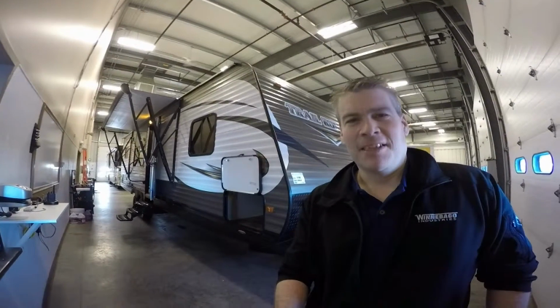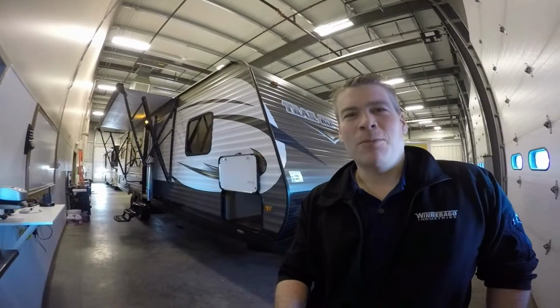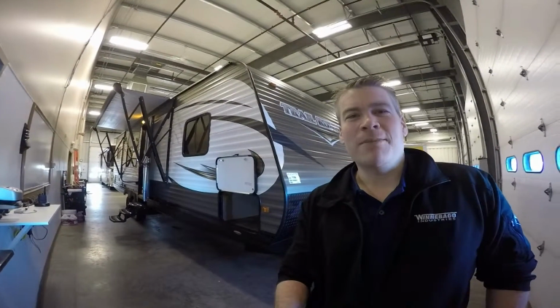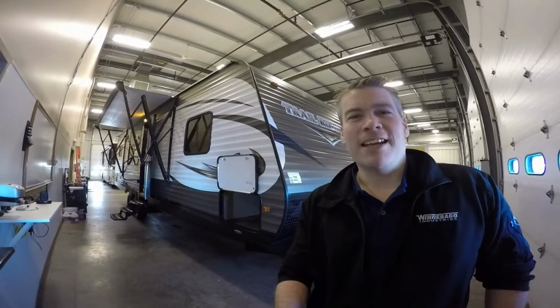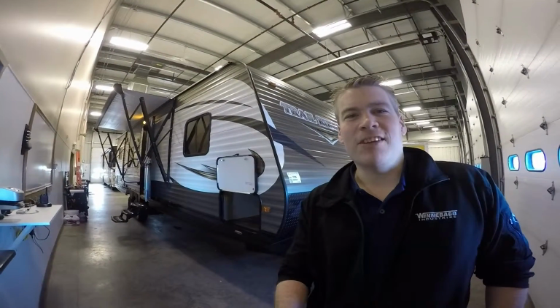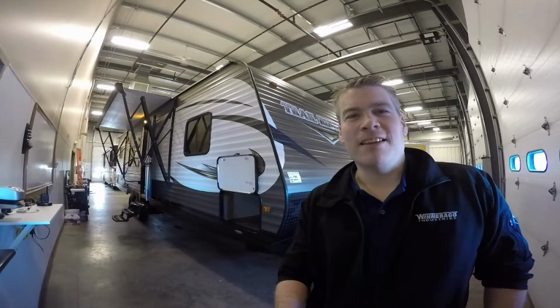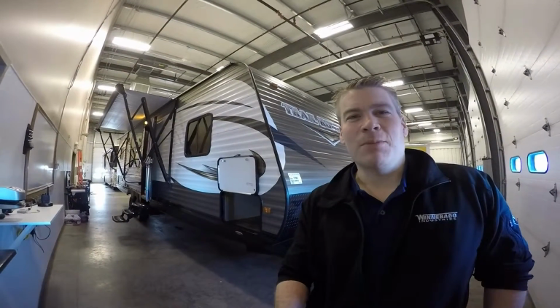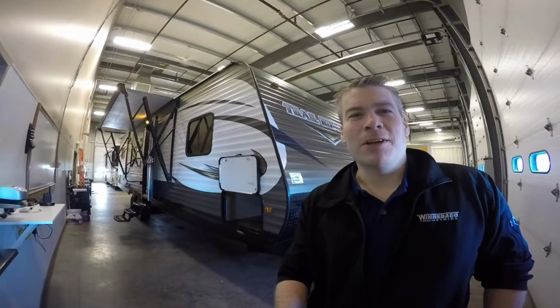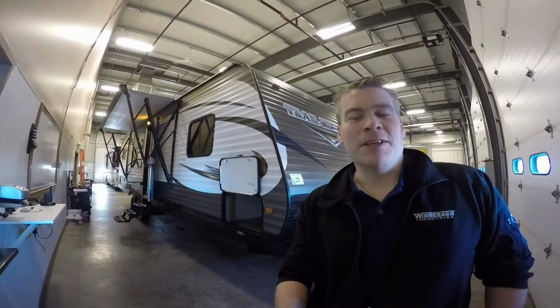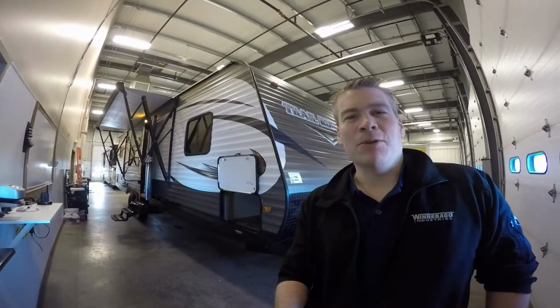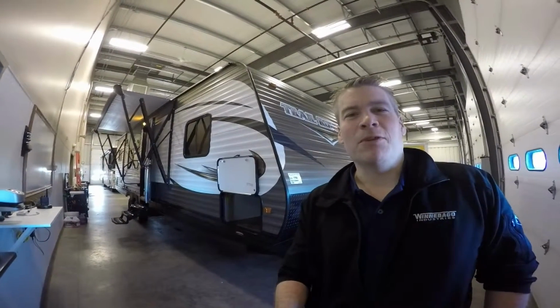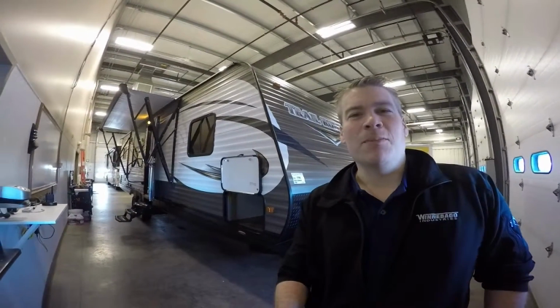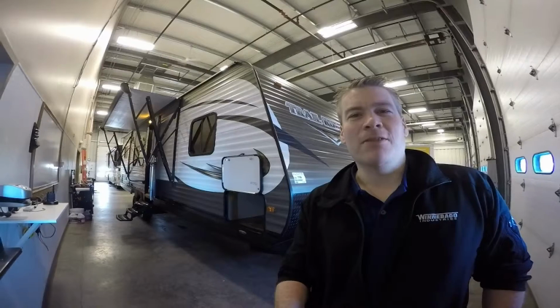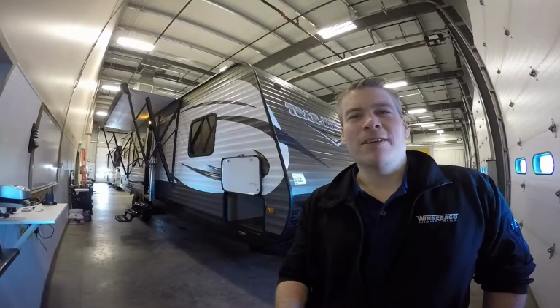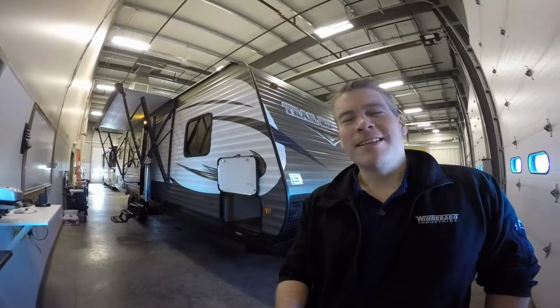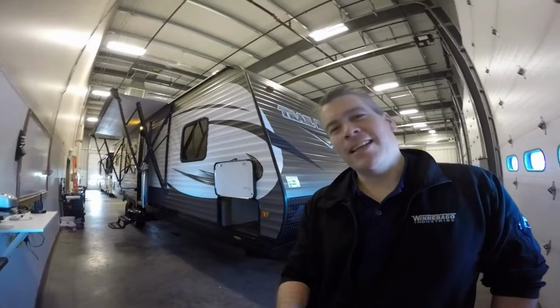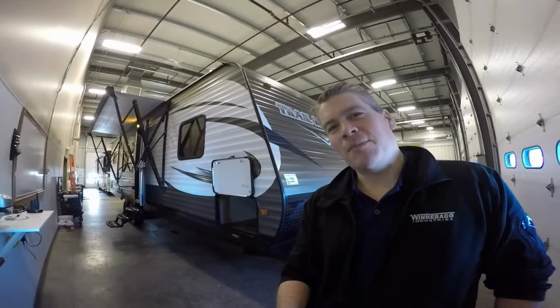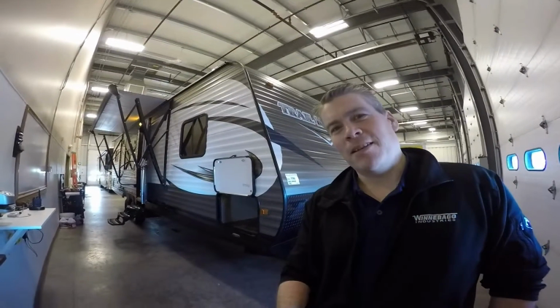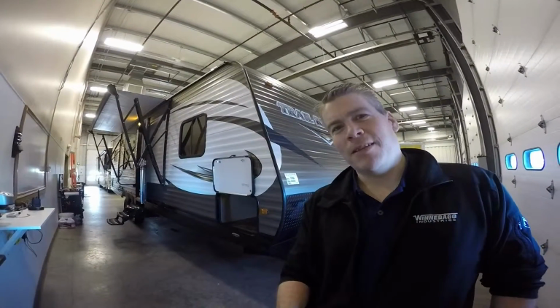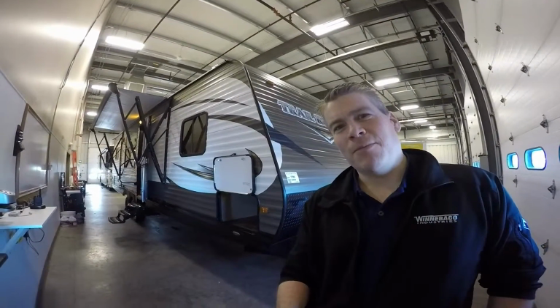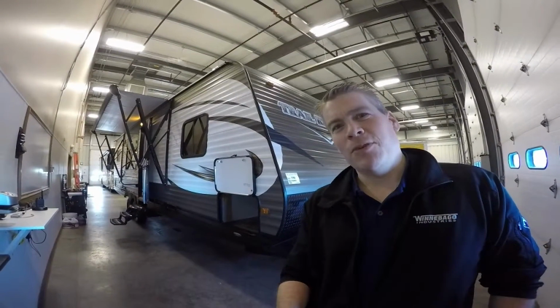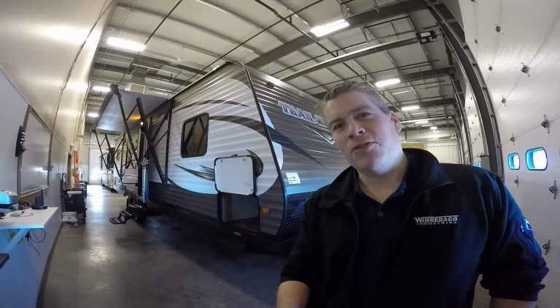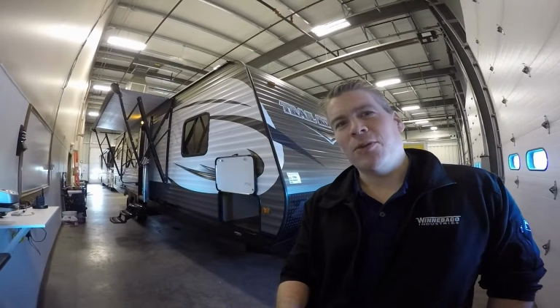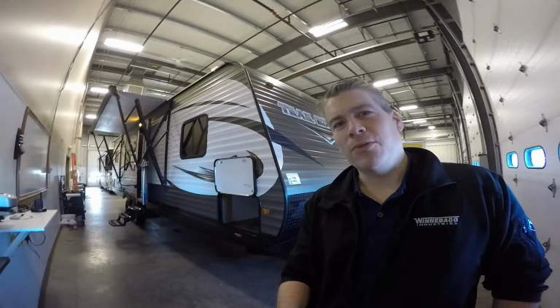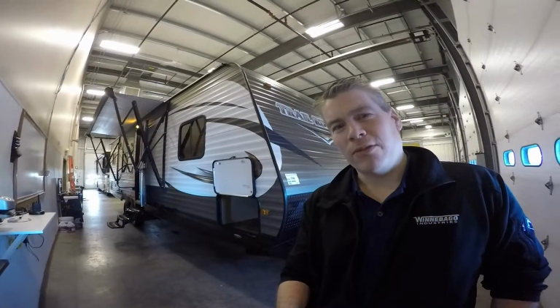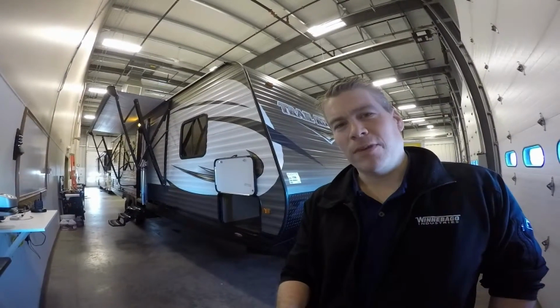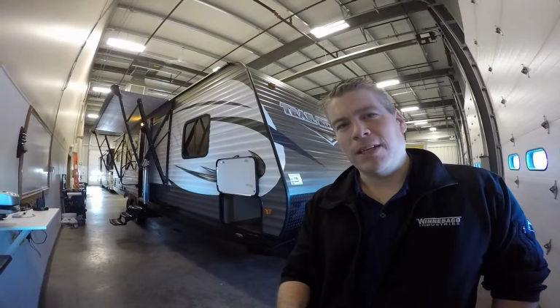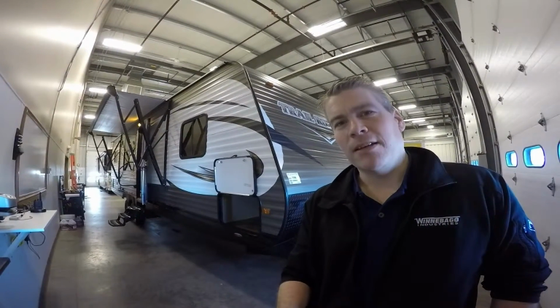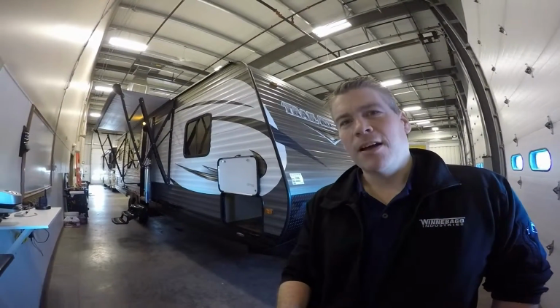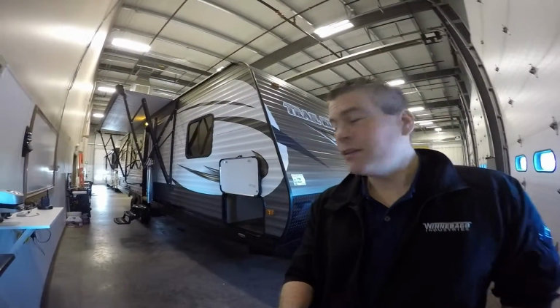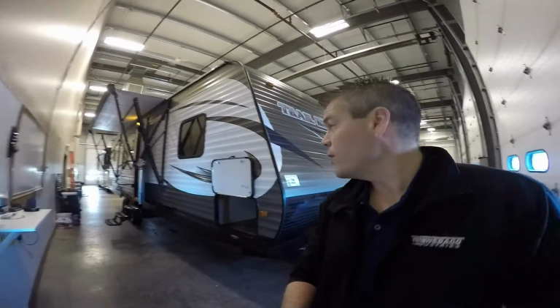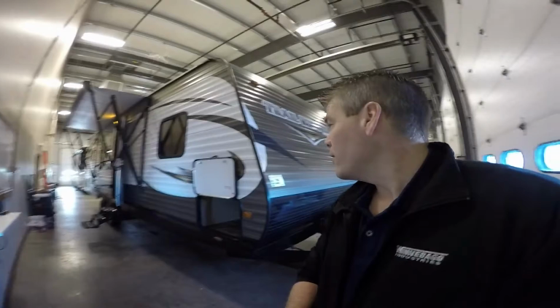Hello, my name is Andy Johnson. I'm at Bullion RV in beautiful Duluth, Minnesota. Today I'd like to spend a little bit of time with you and show you our 2015 Heartland Trail Runner.